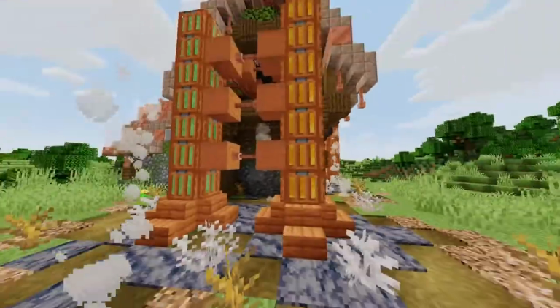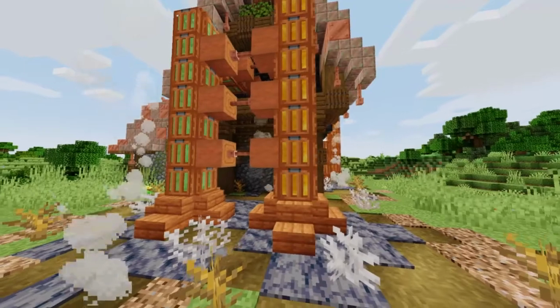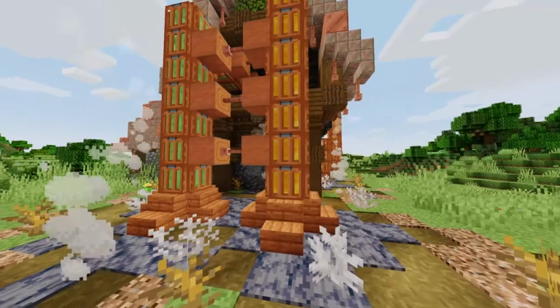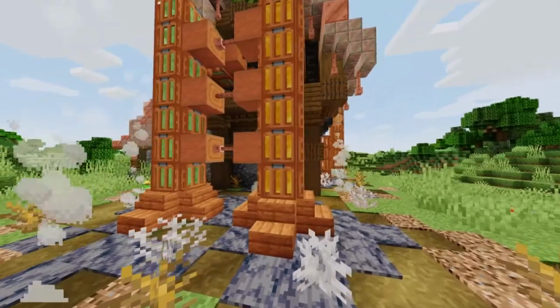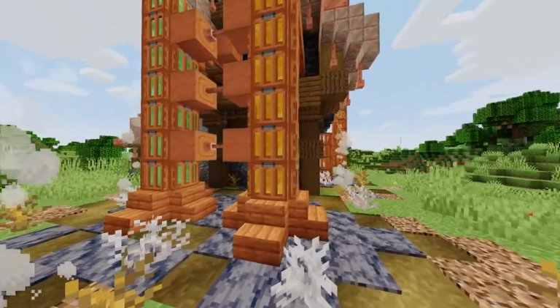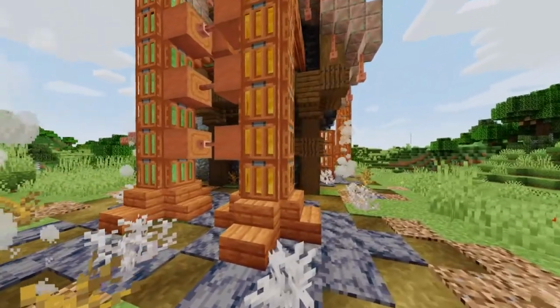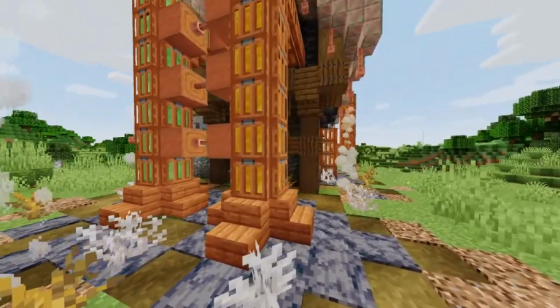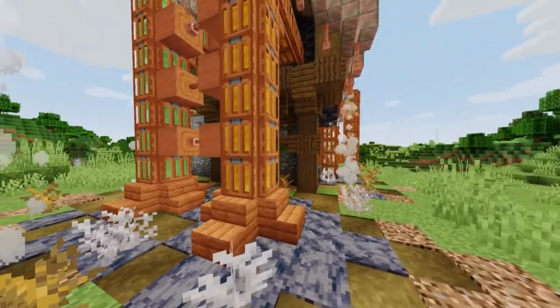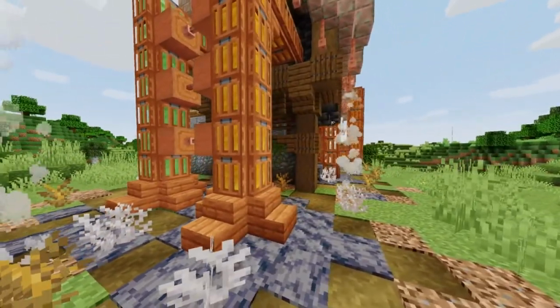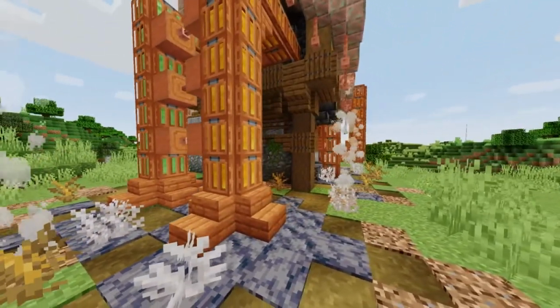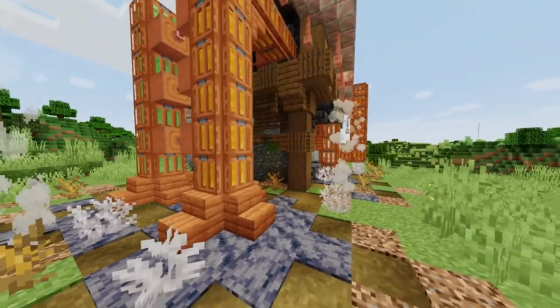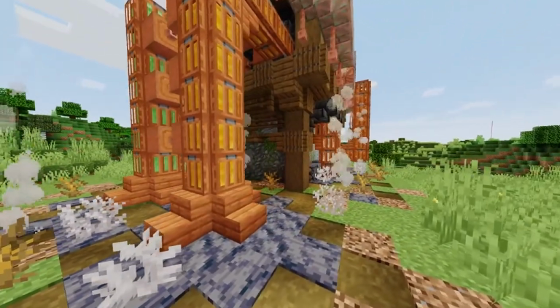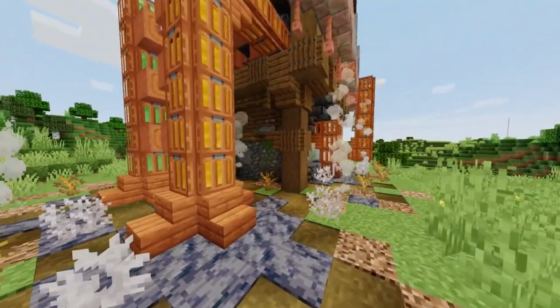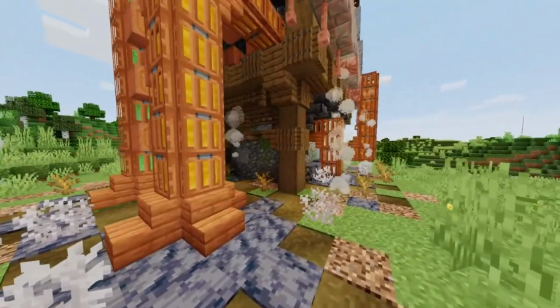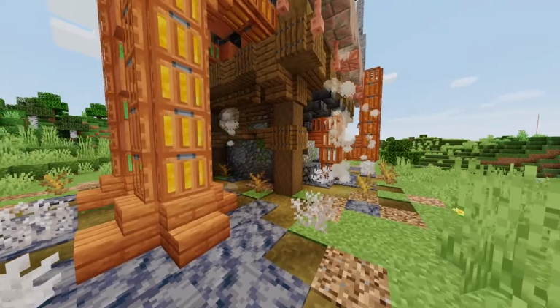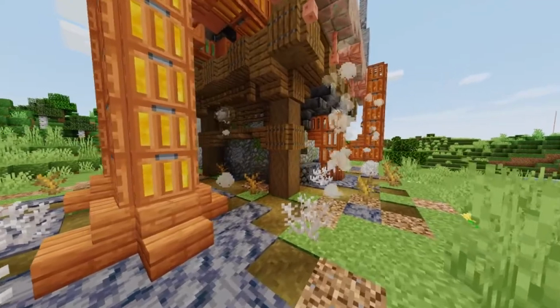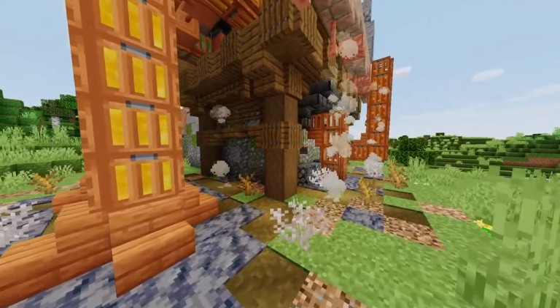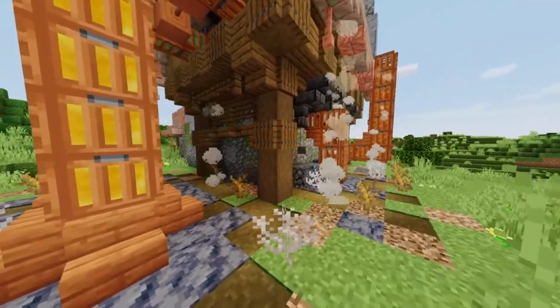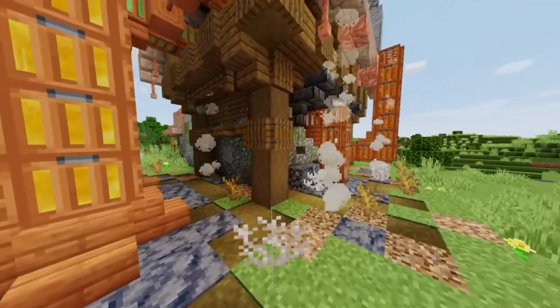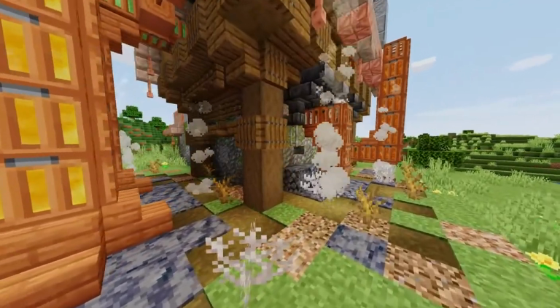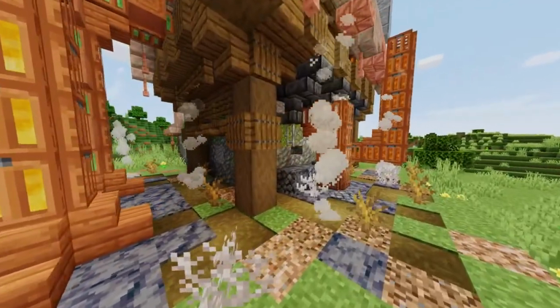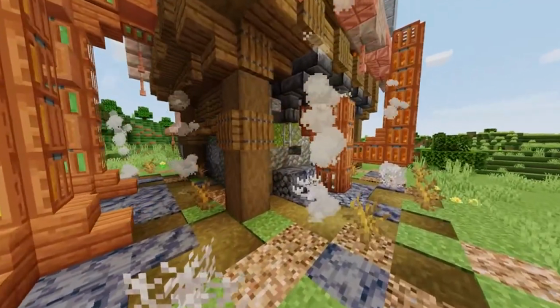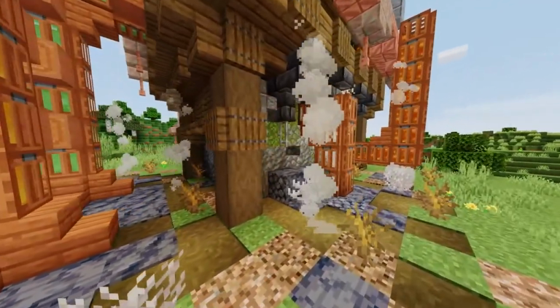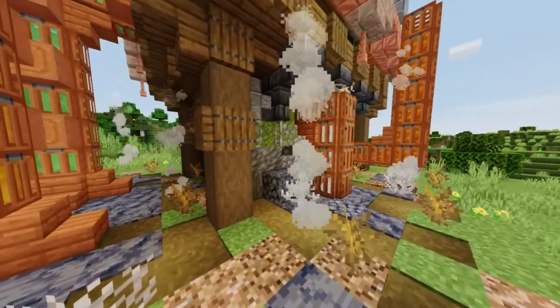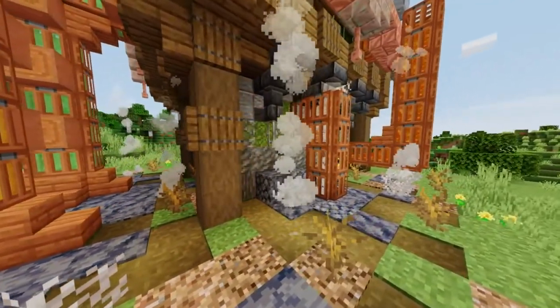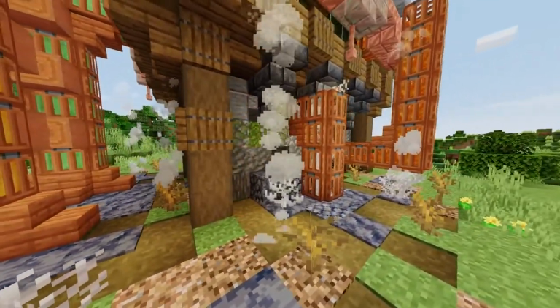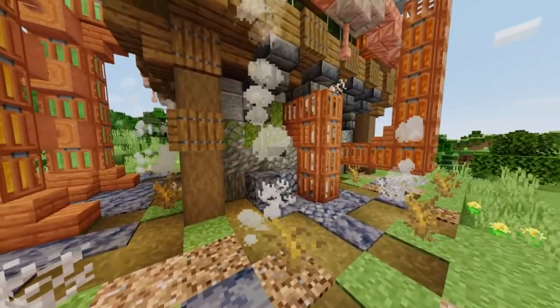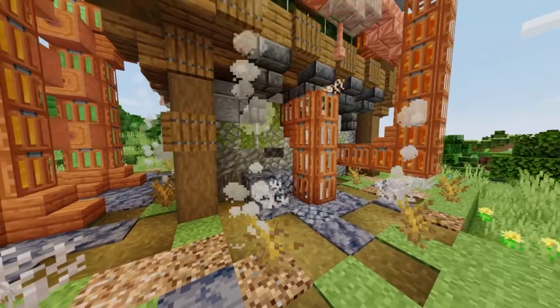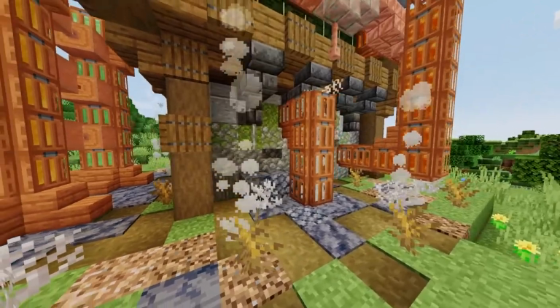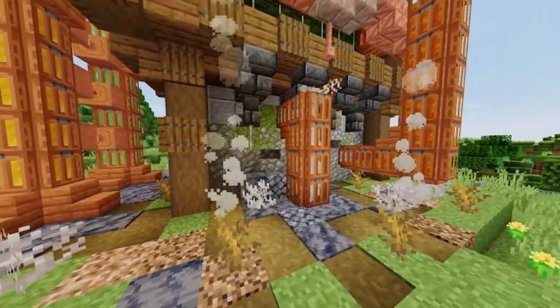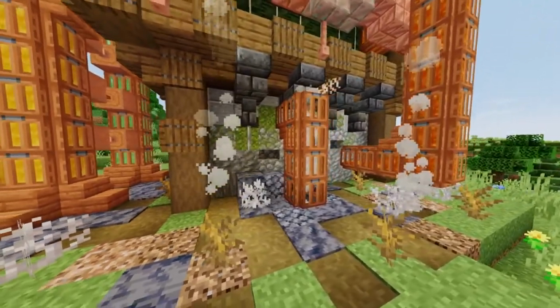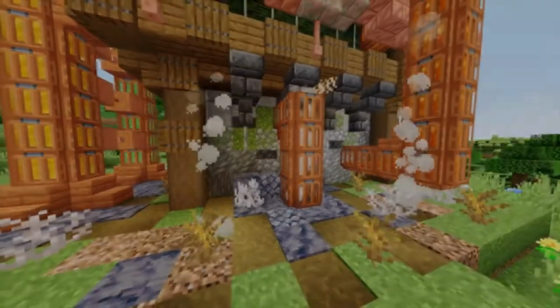Of course not all of this is possible in vanilla Minecraft but that doesn't mean you can't add any motion. Campfire smoke is a really cool effect in a furnace or a smokestack. Same goes for moving pistons, water bubble columns, and even flowing lava.